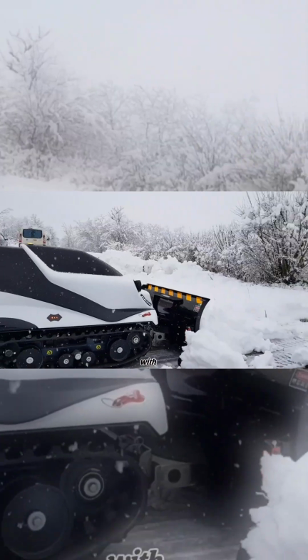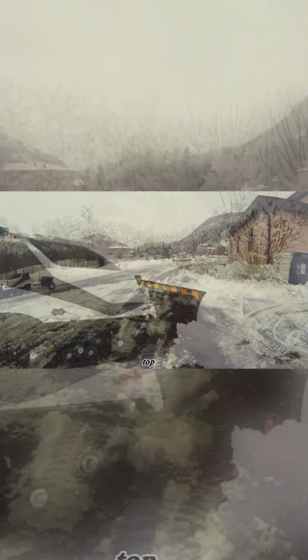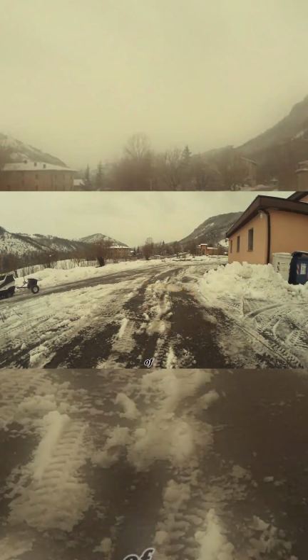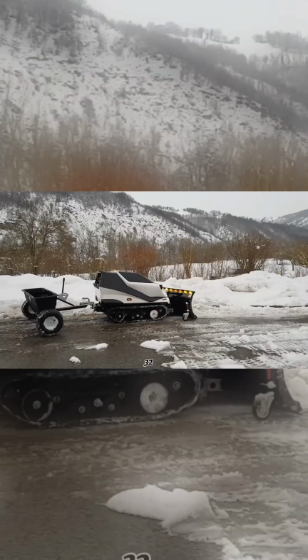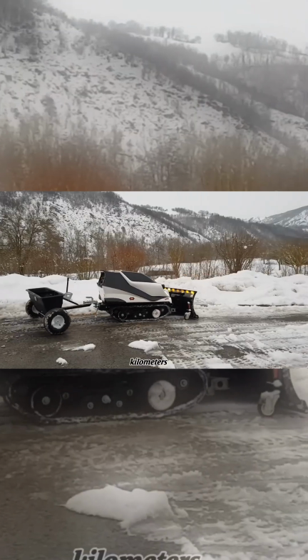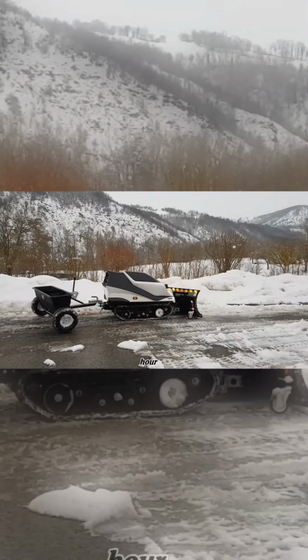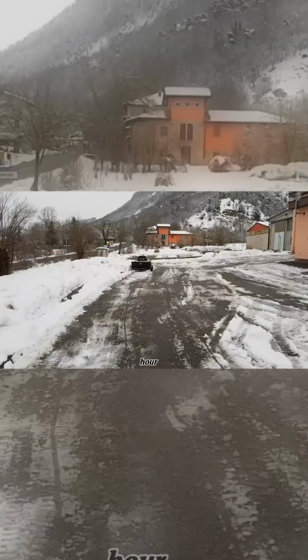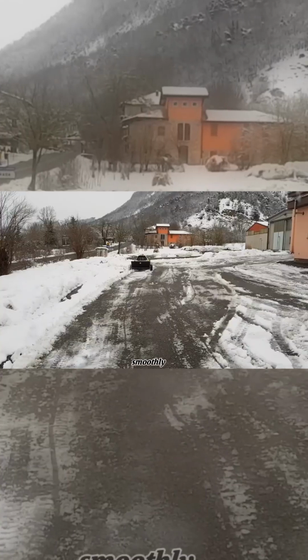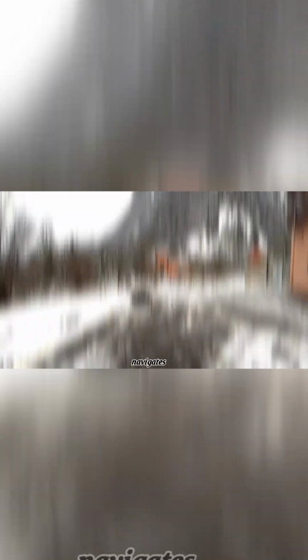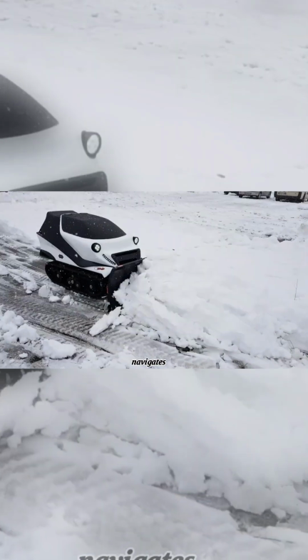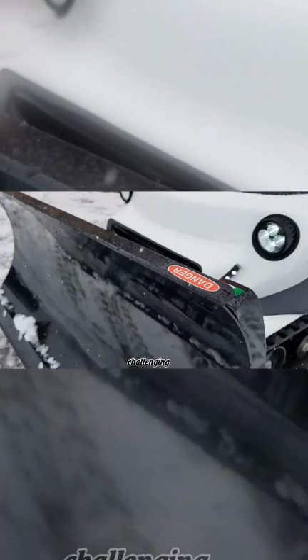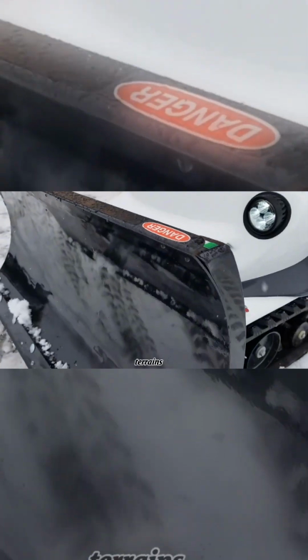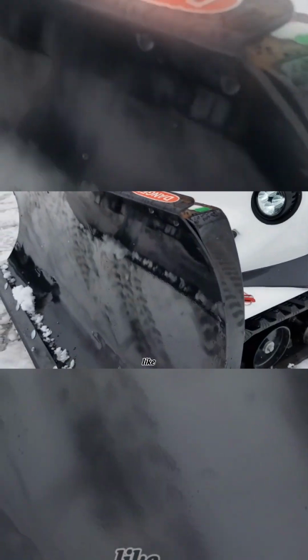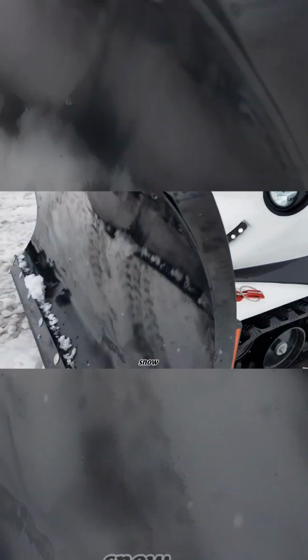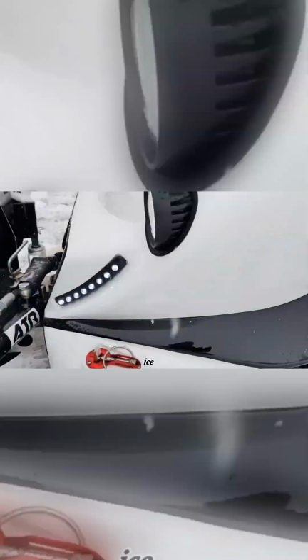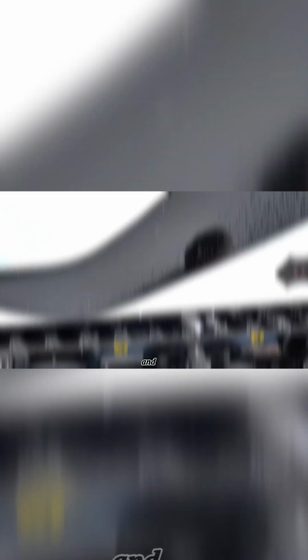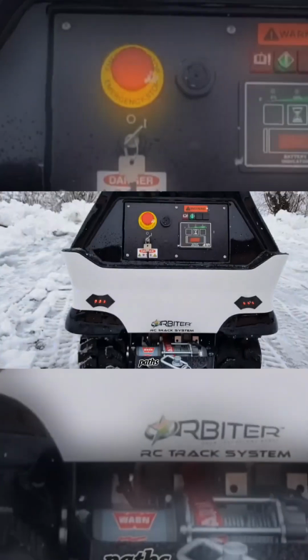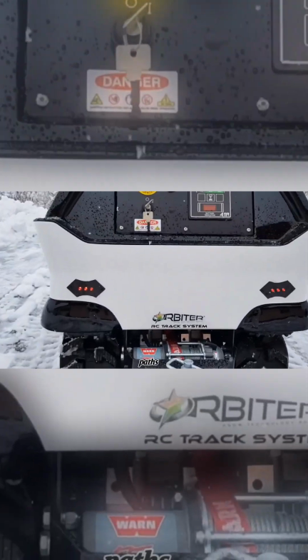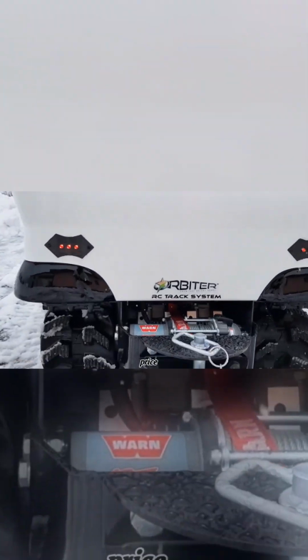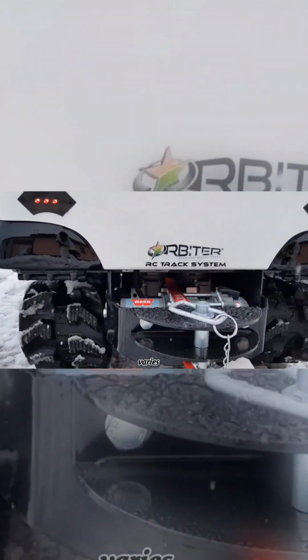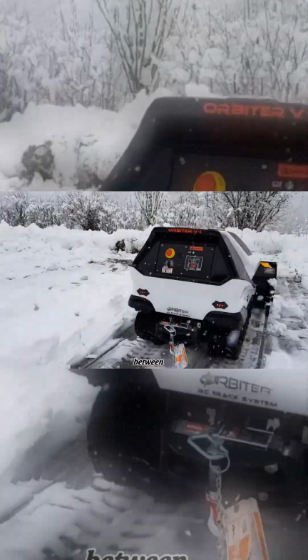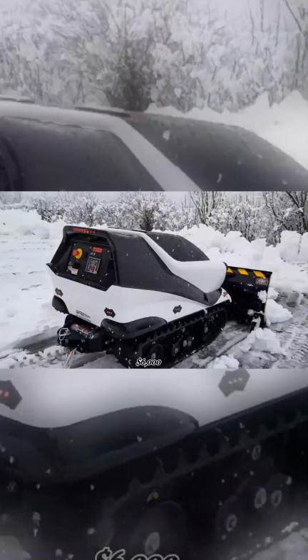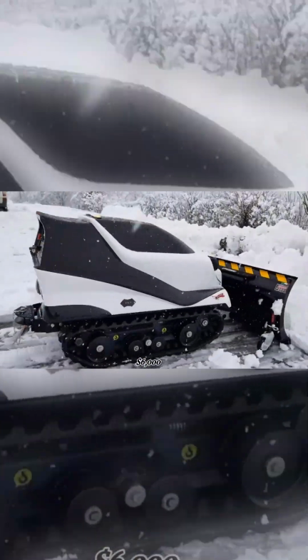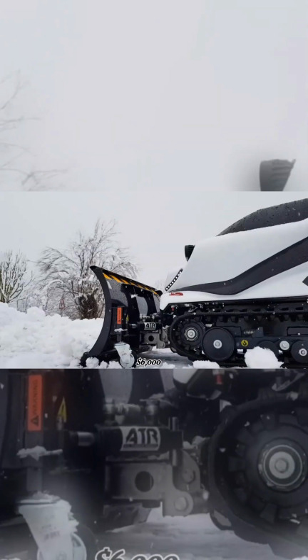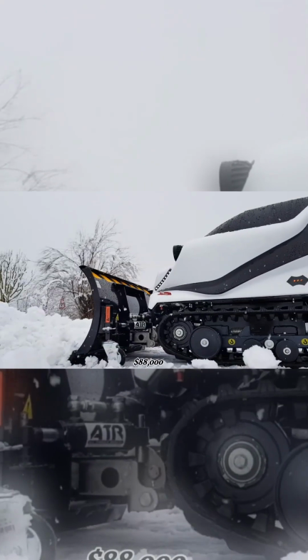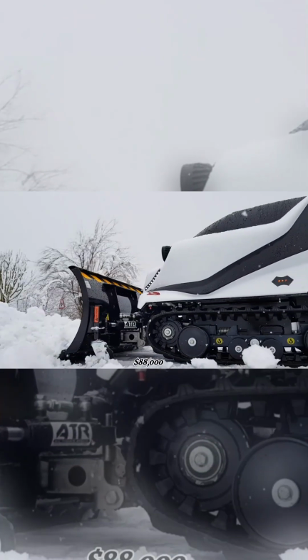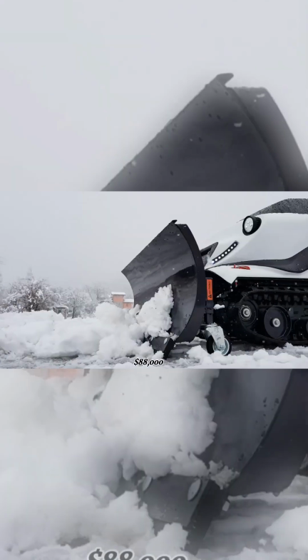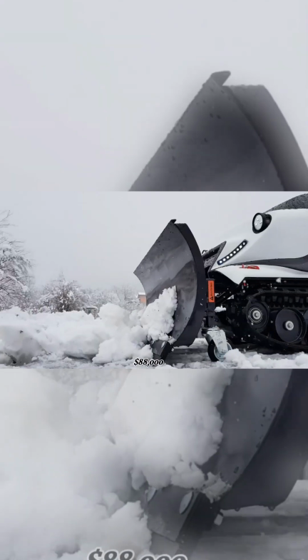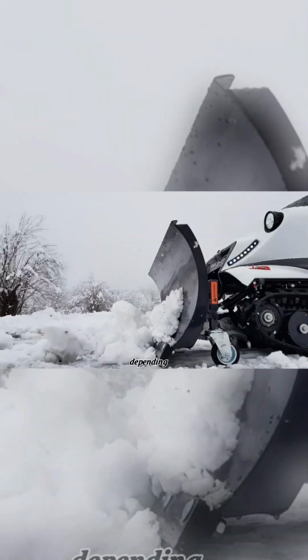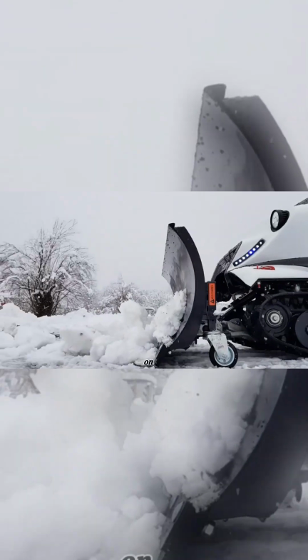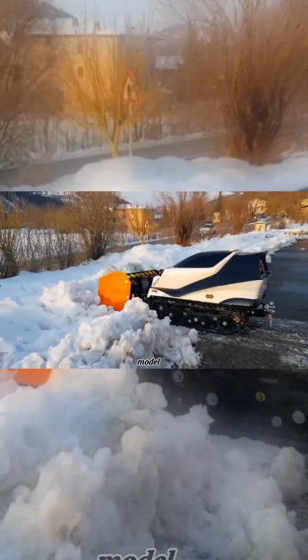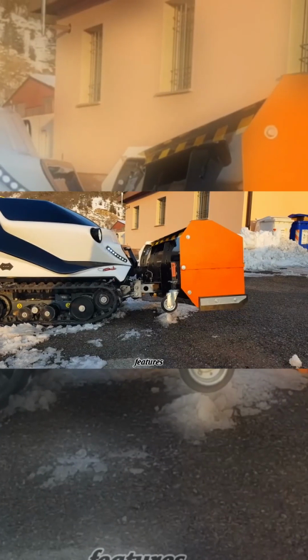With a top speed of 32 kilometers per hour, it smoothly navigates challenging terrains like deep snow, ice, and rocky paths. Its price varies between $6,000 and $88,000 depending on the model and features.